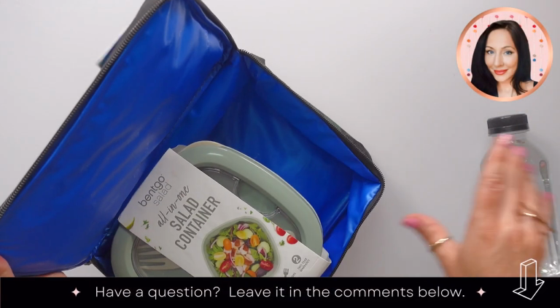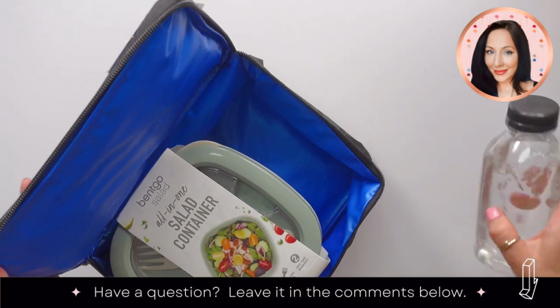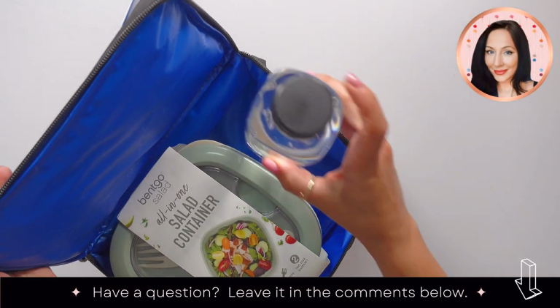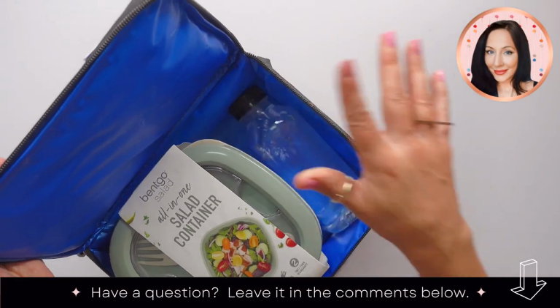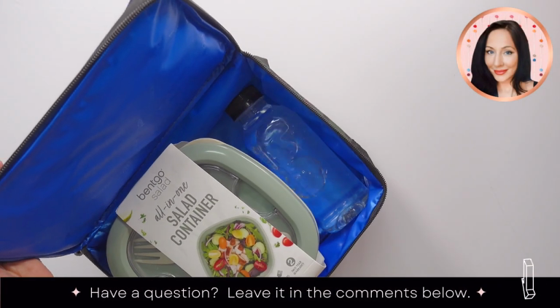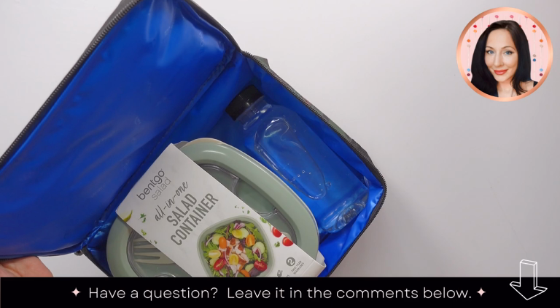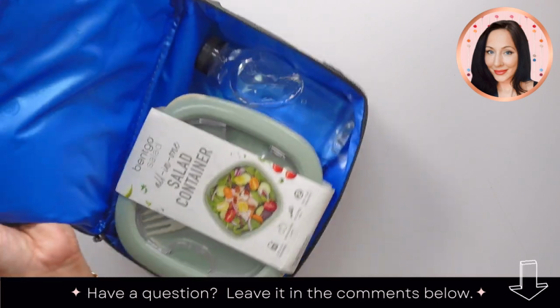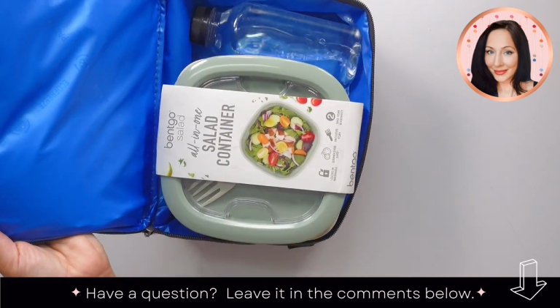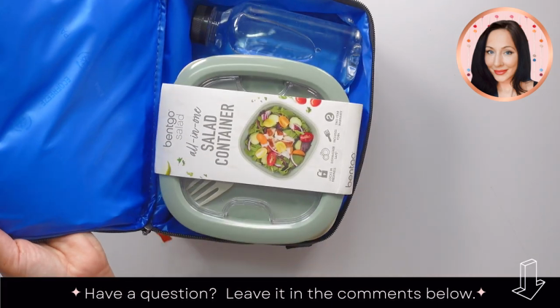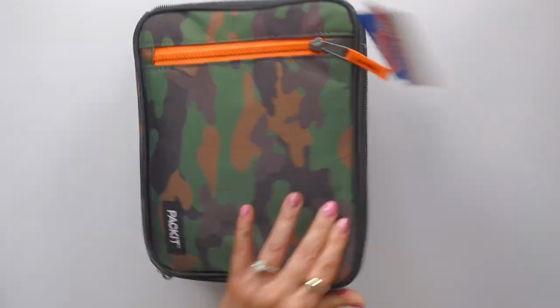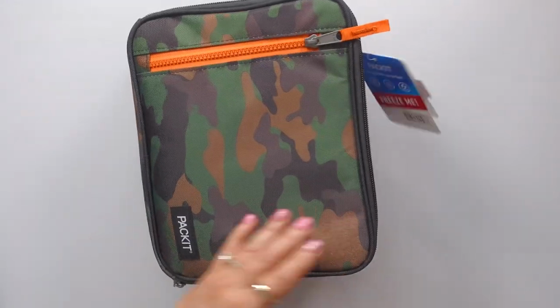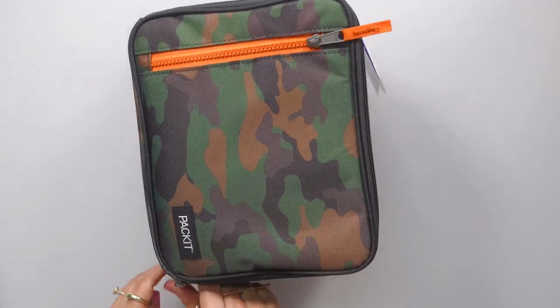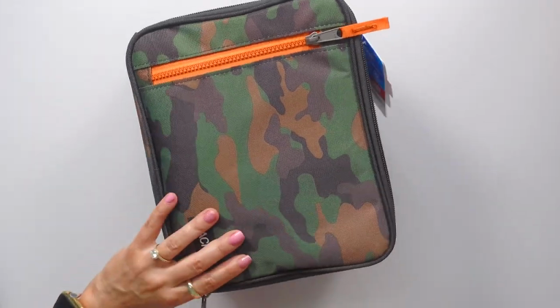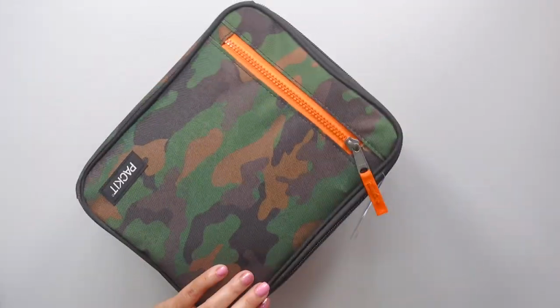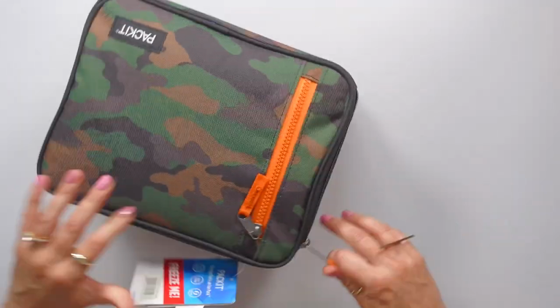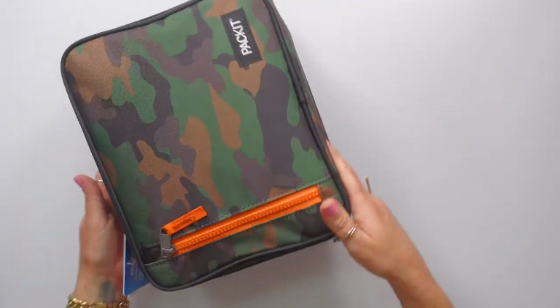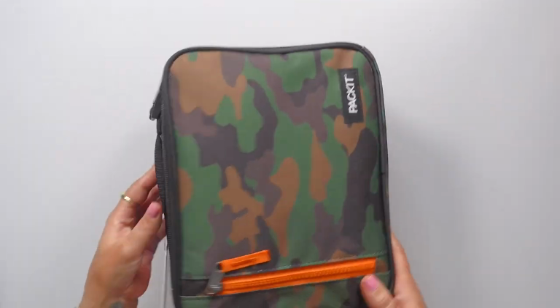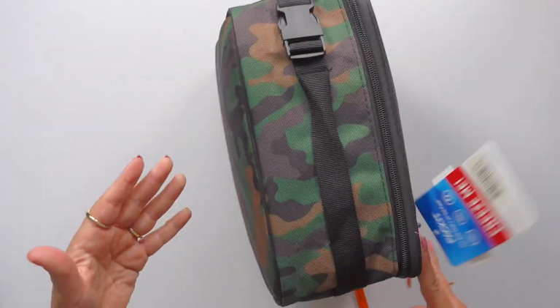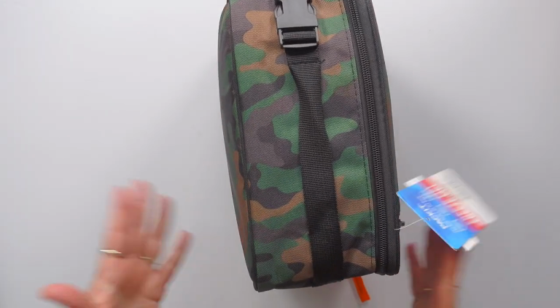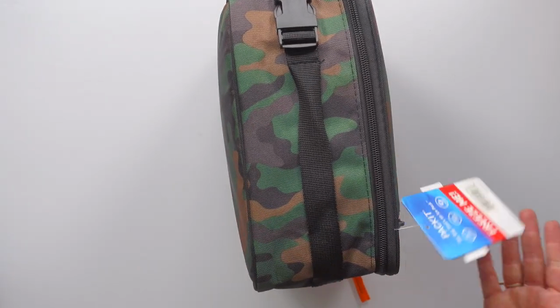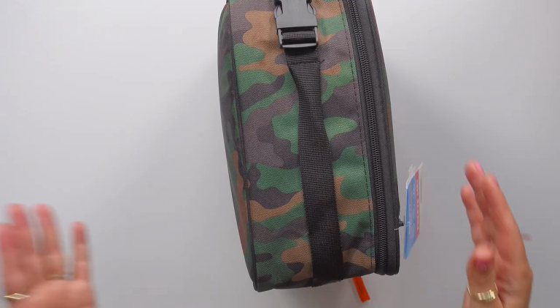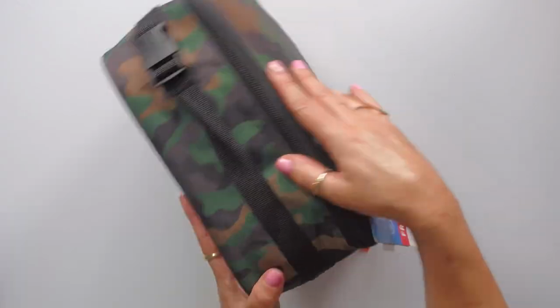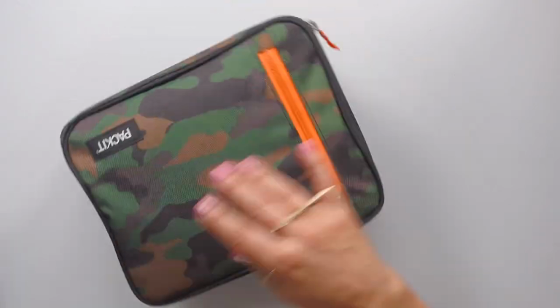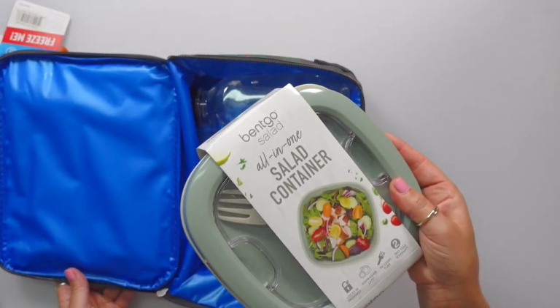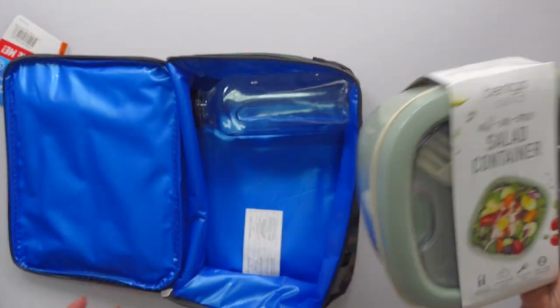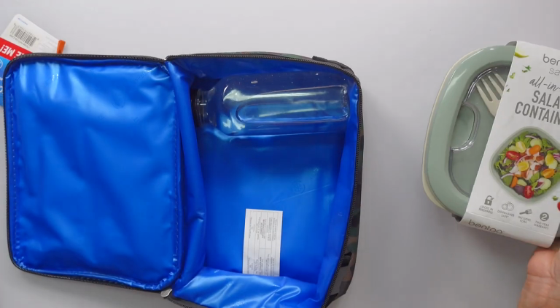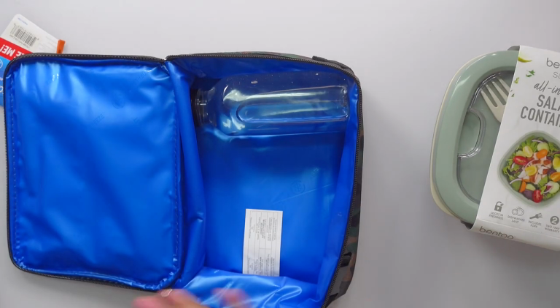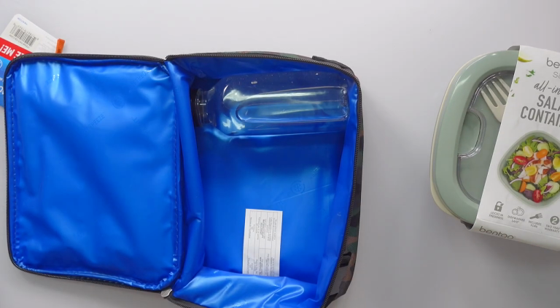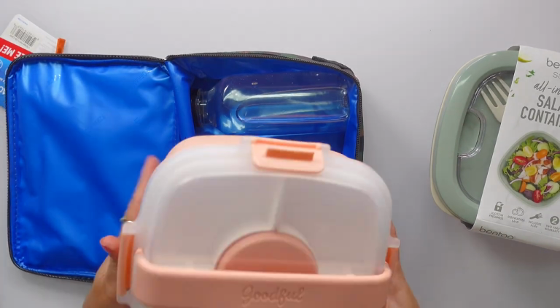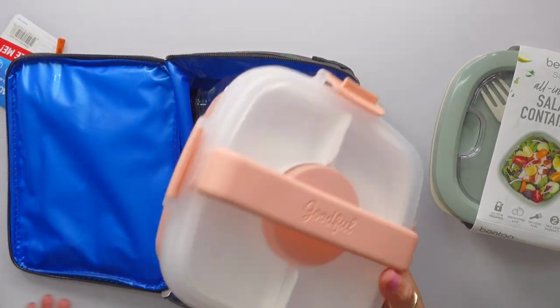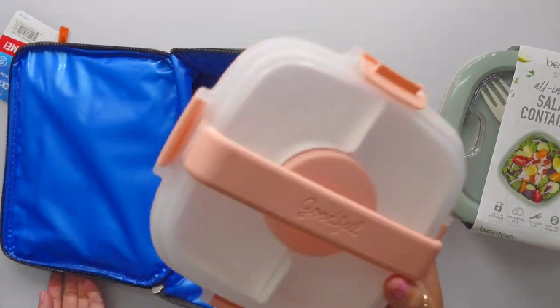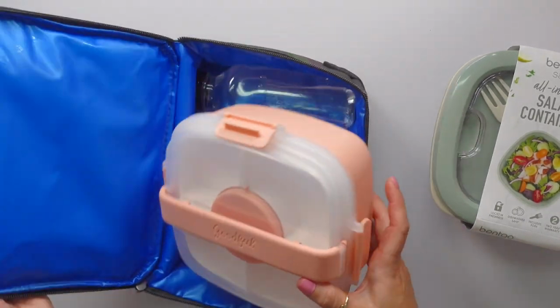This is awesome. And then look — this is so cool. It fits perfectly, either the Bentgo one or the Goodful one.